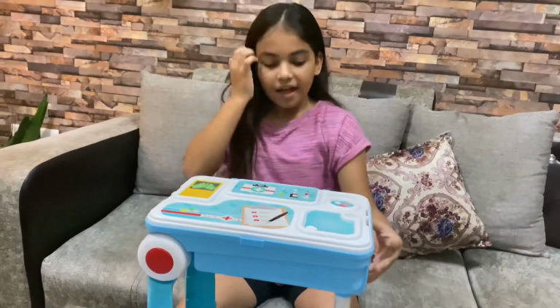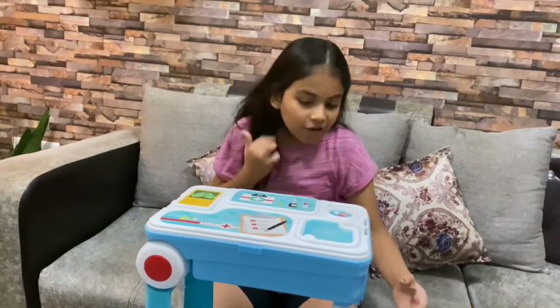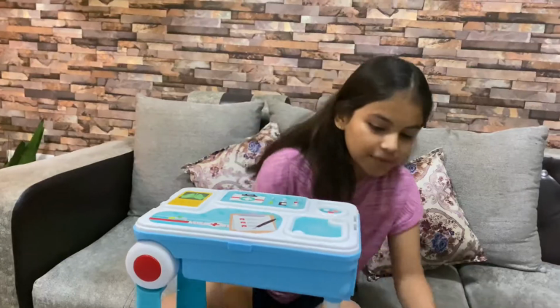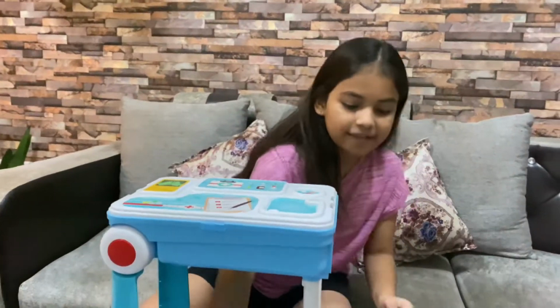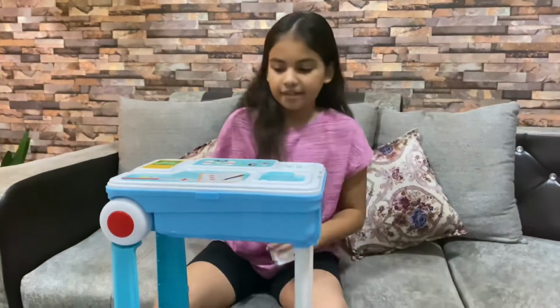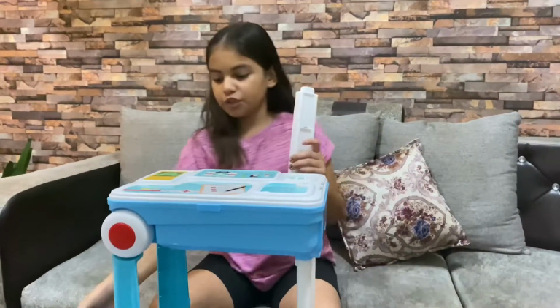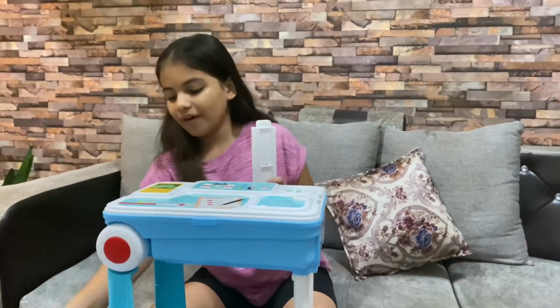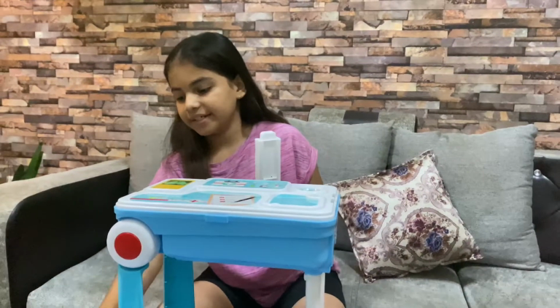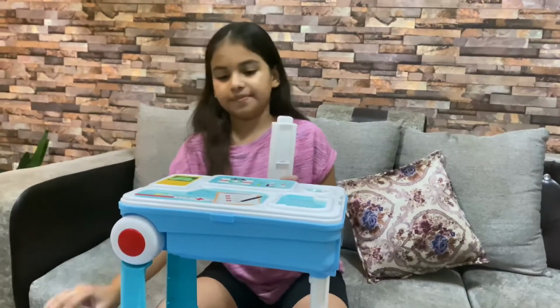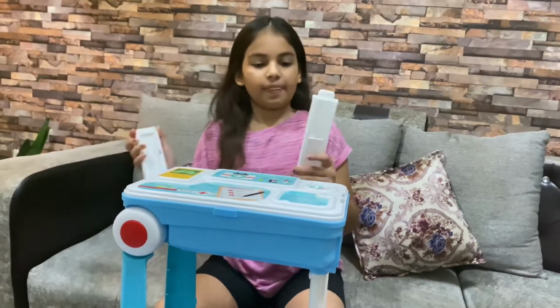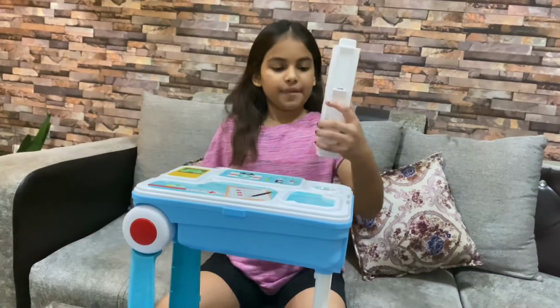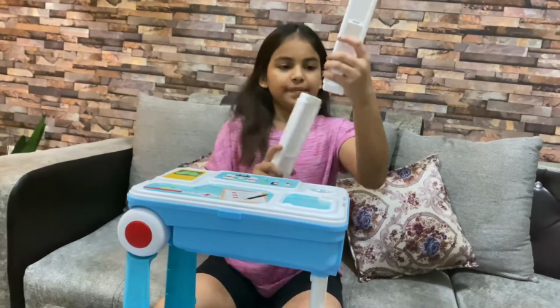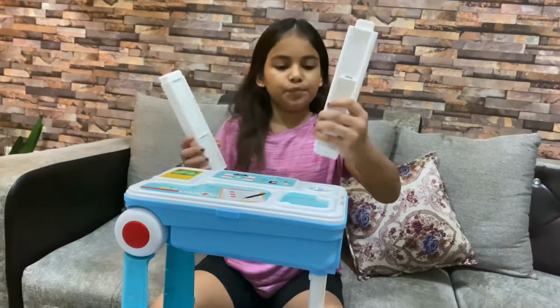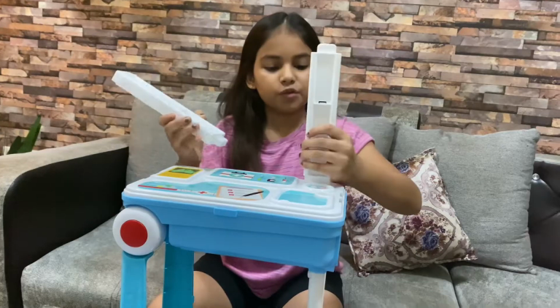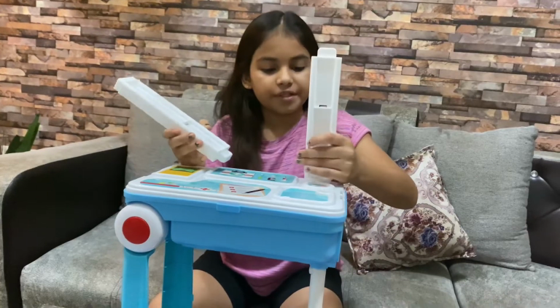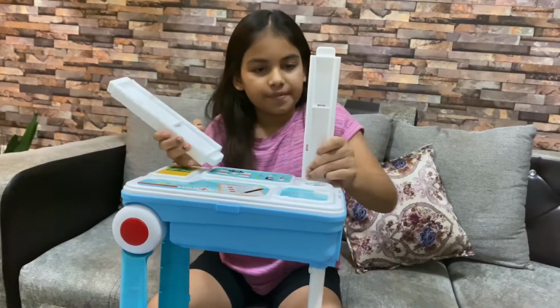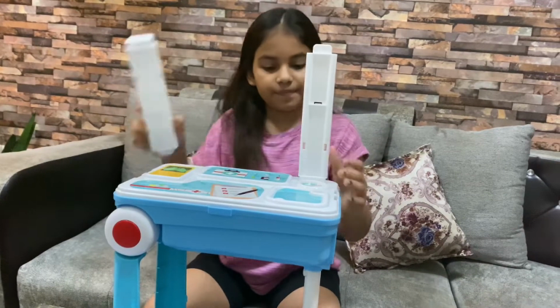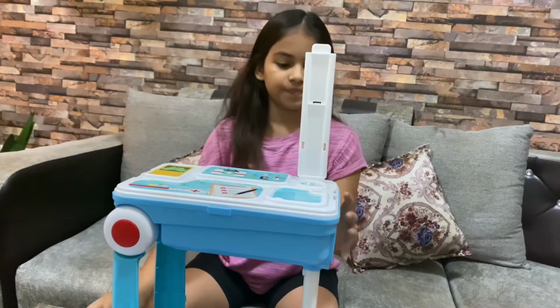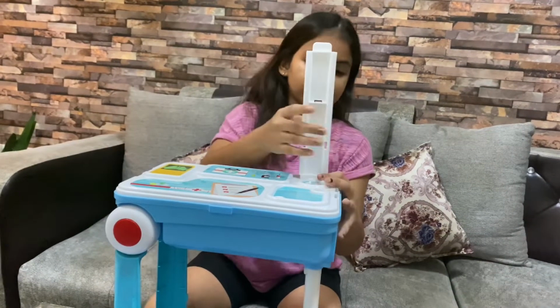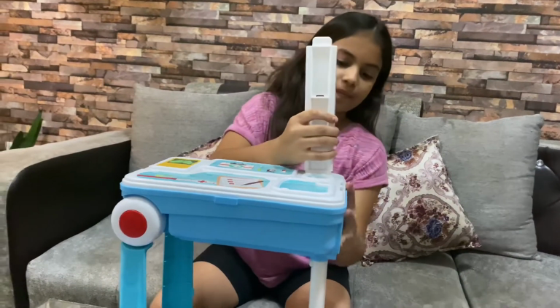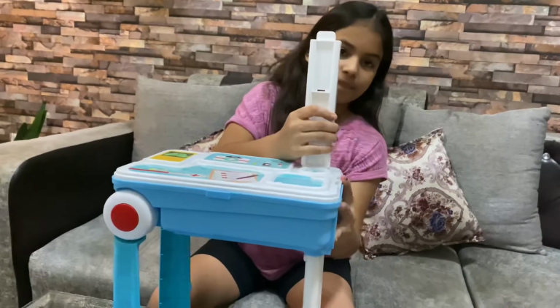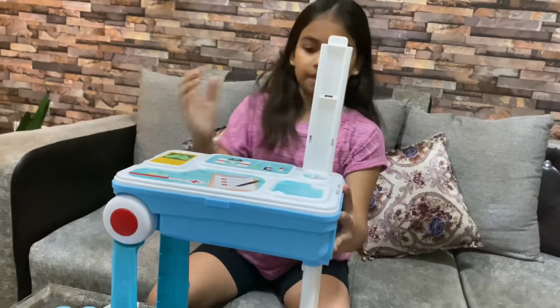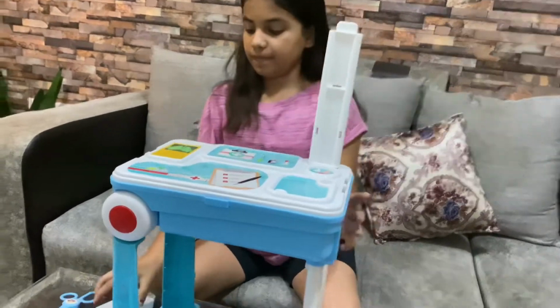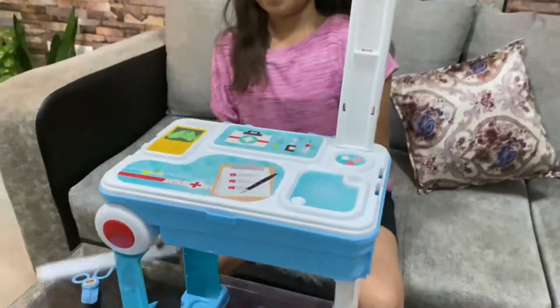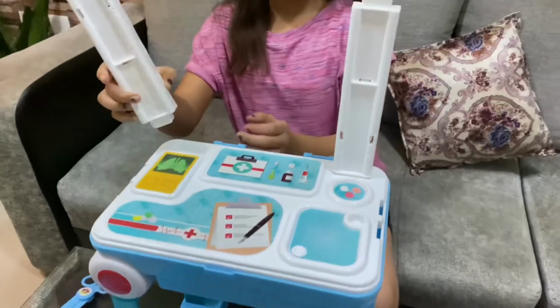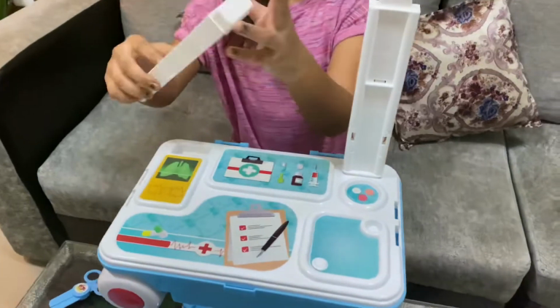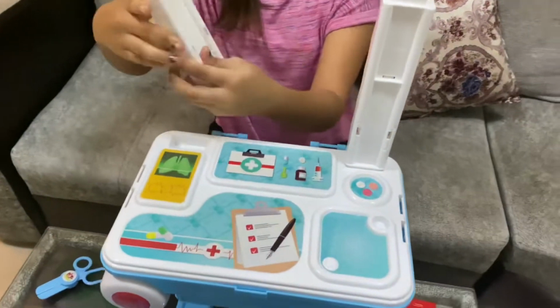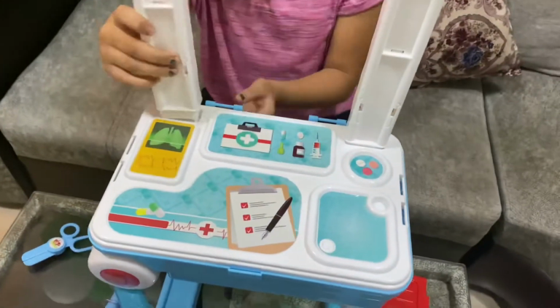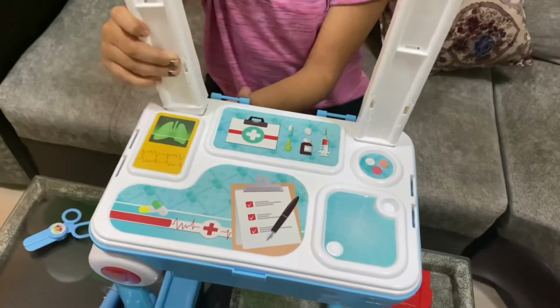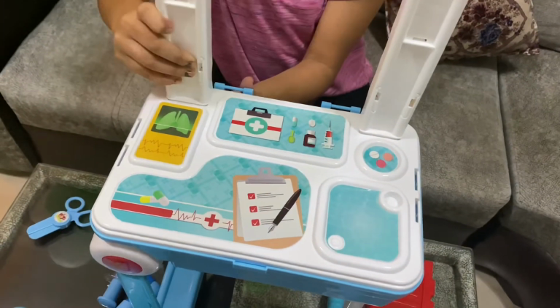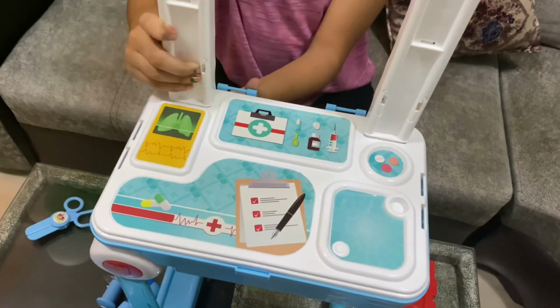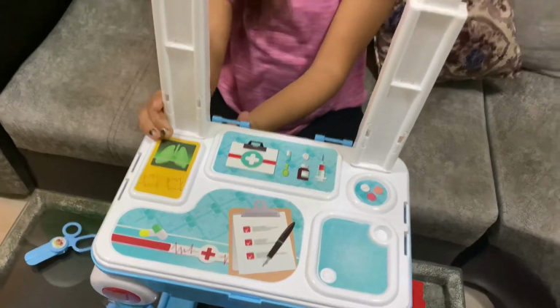Now we have to take this tall white thing and put it over here like this.